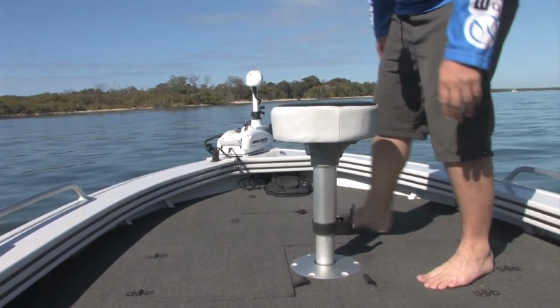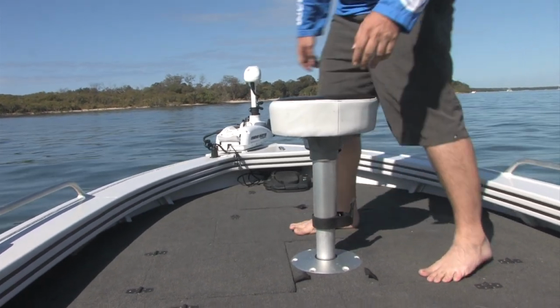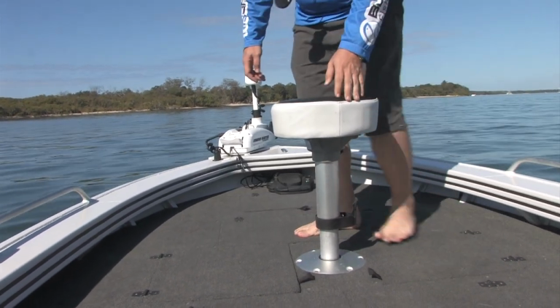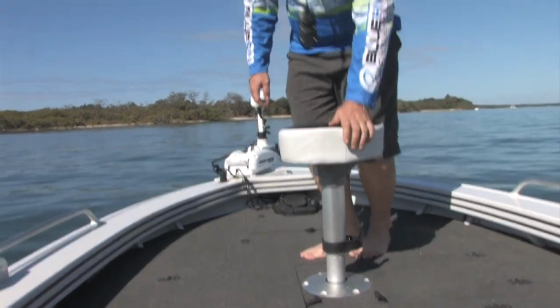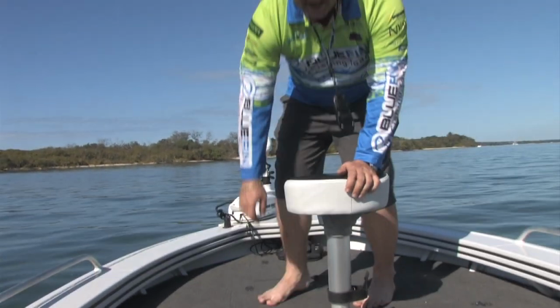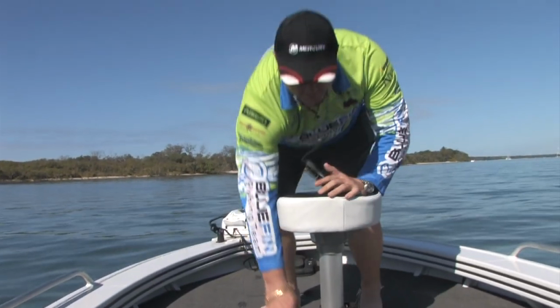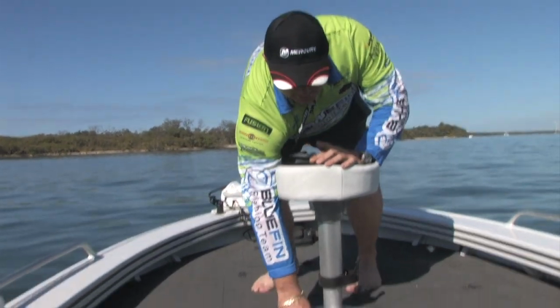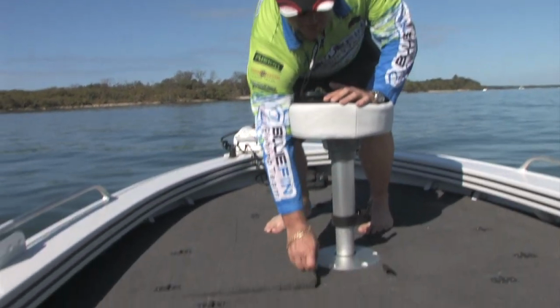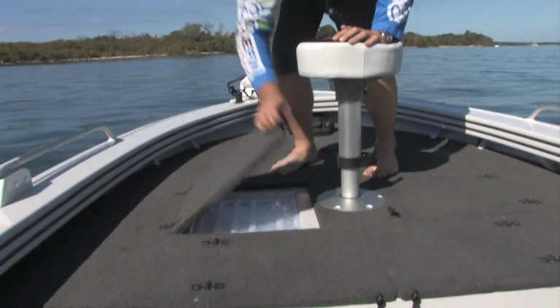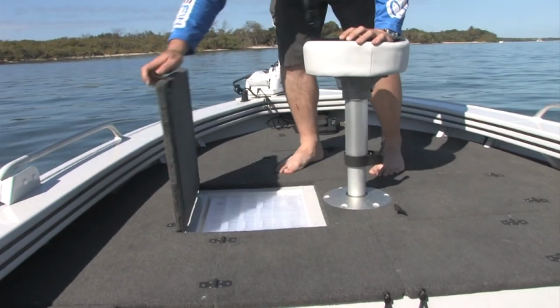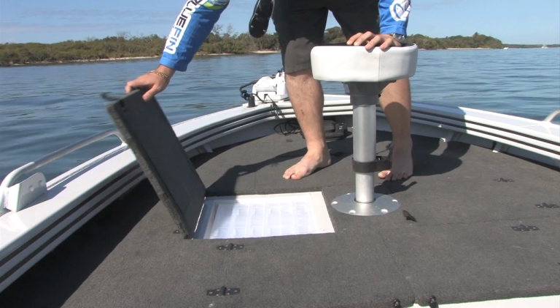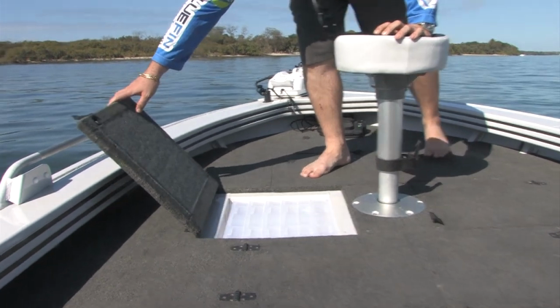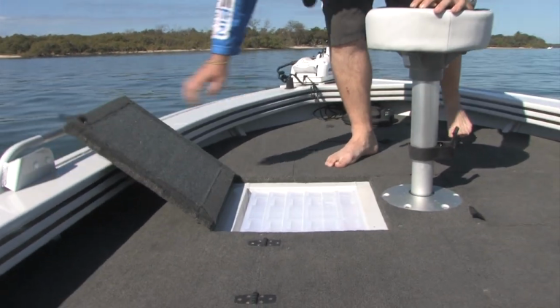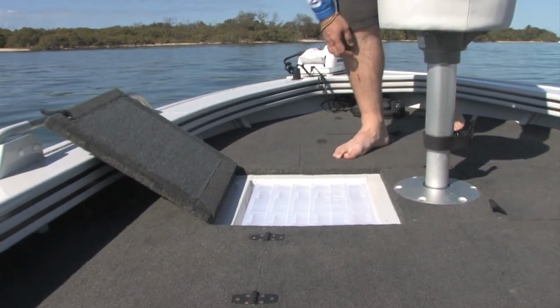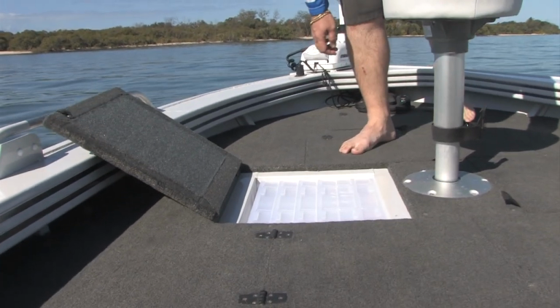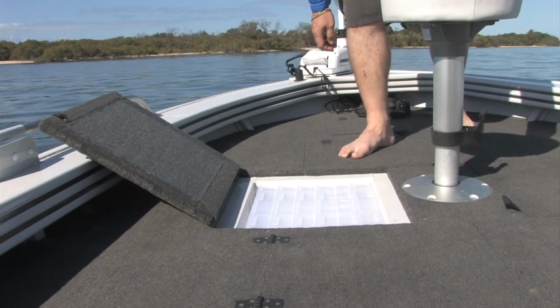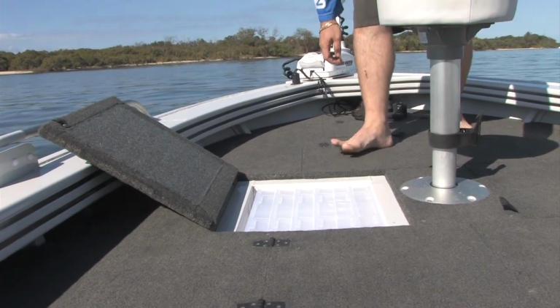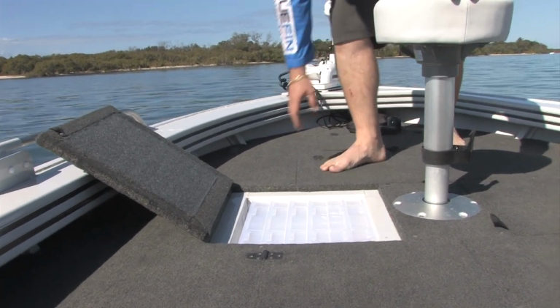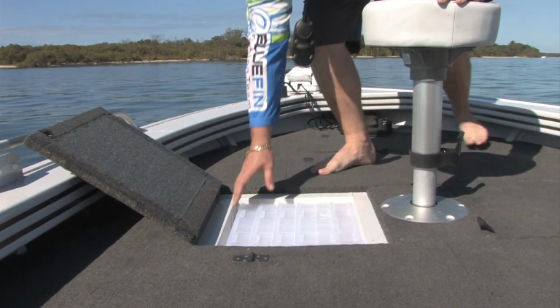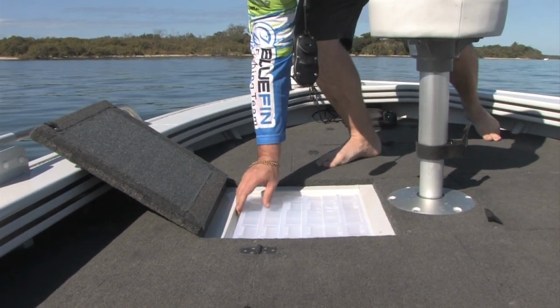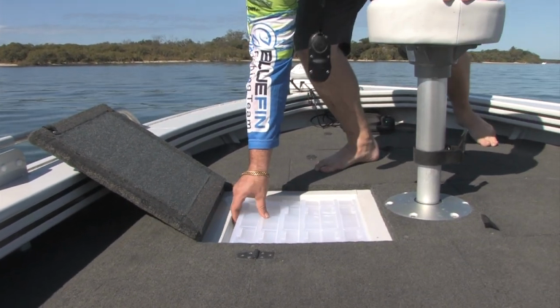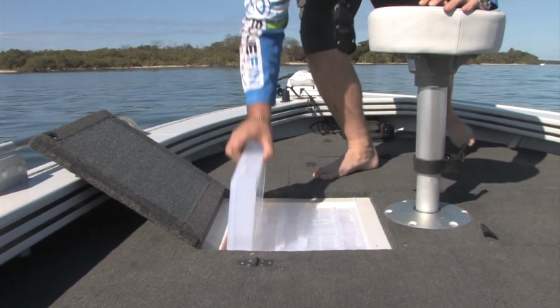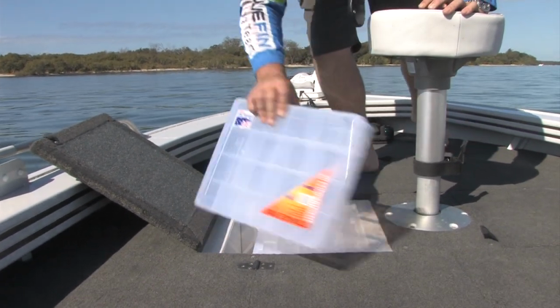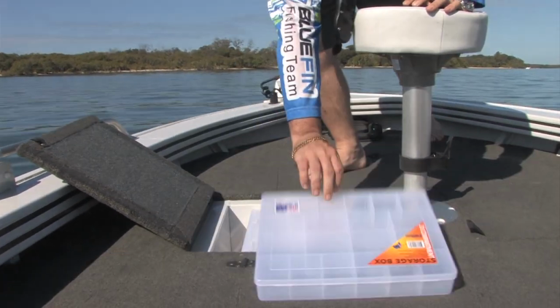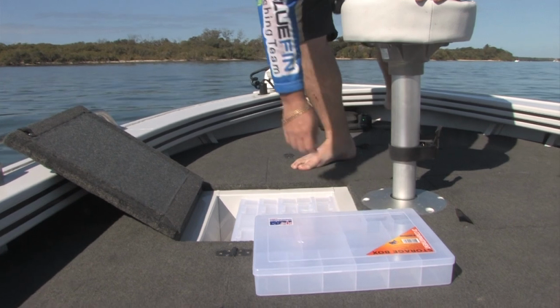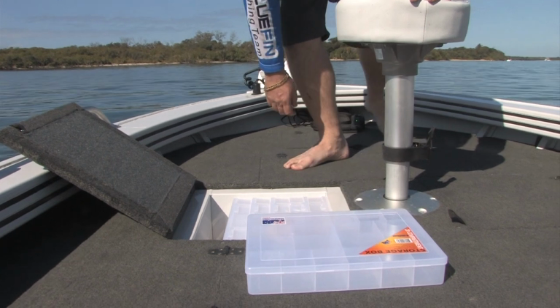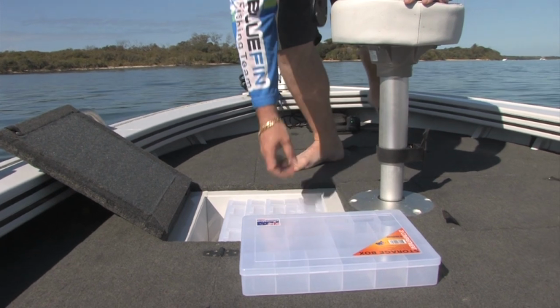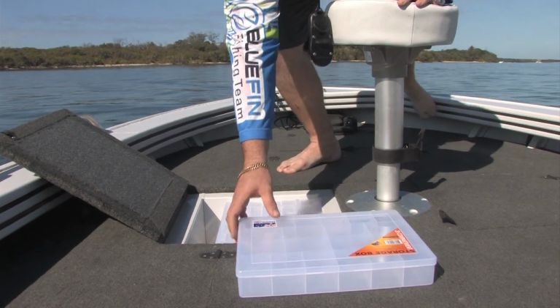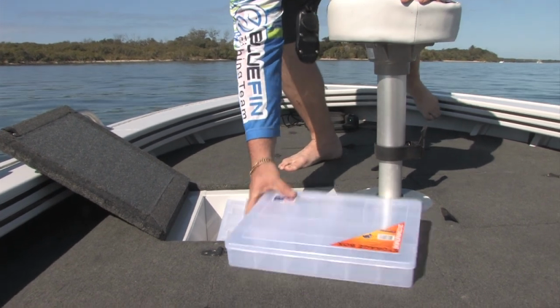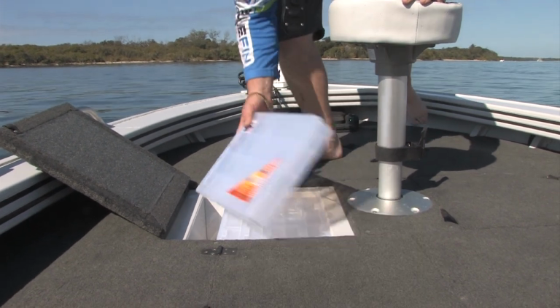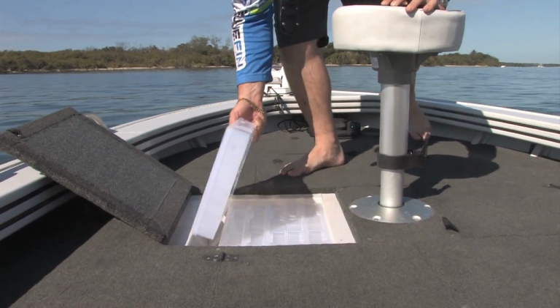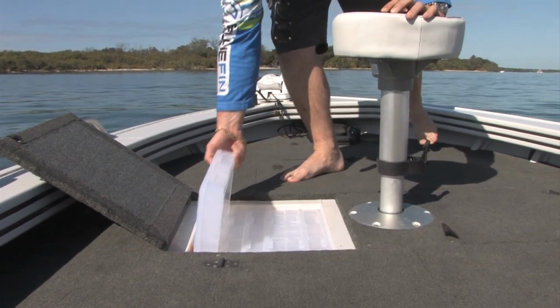A nice feature on the Stormcat is we've got these lure tackle boxes as a factory fit, standard. So easy access to all of your favourite lures right at your fingertips.